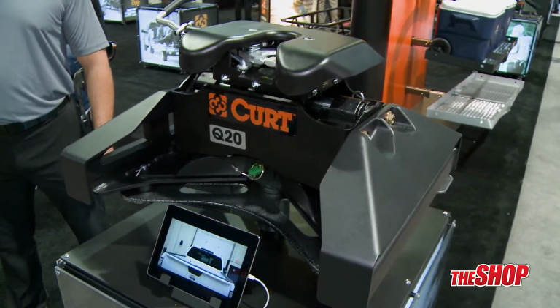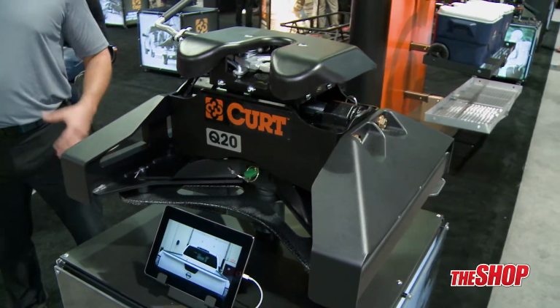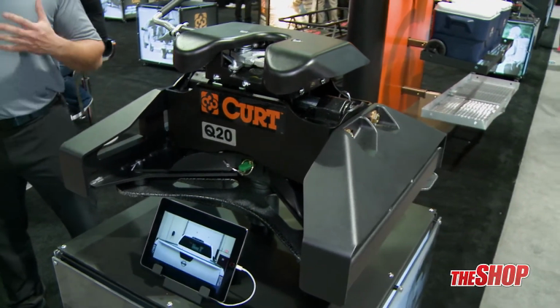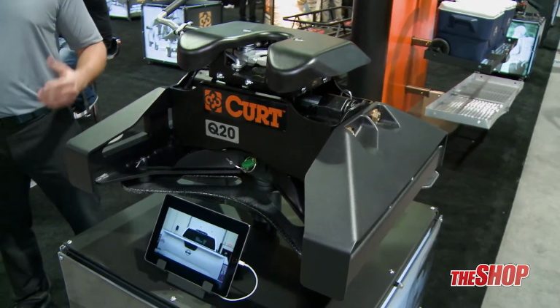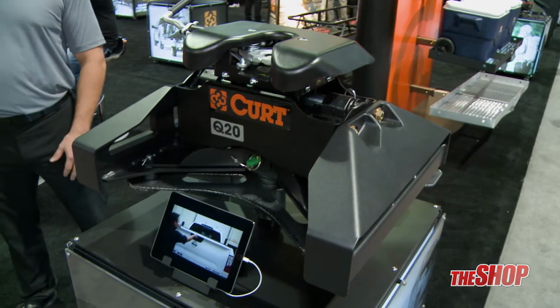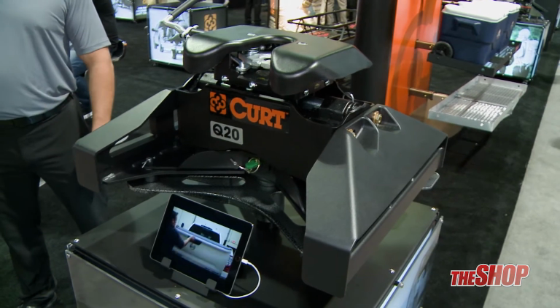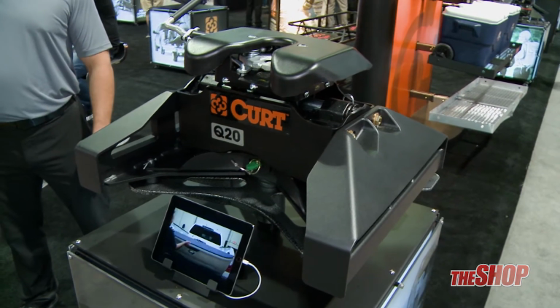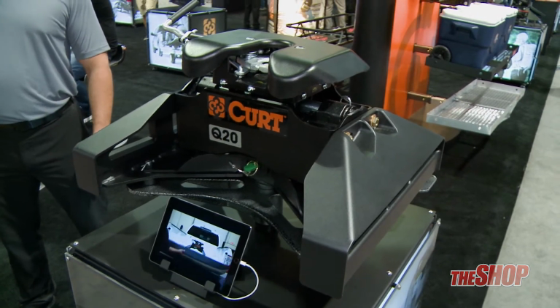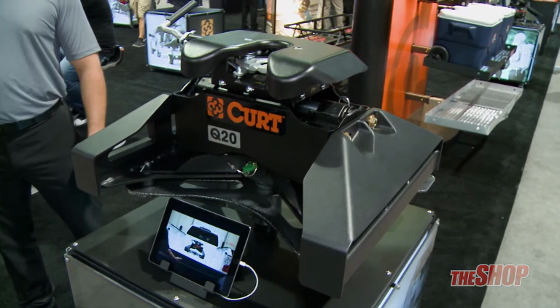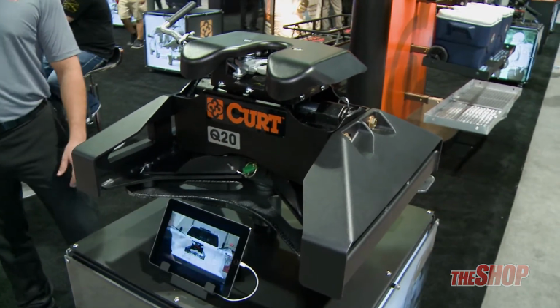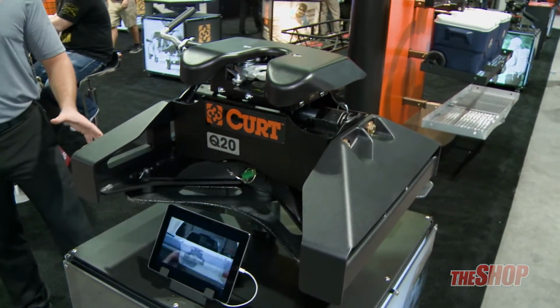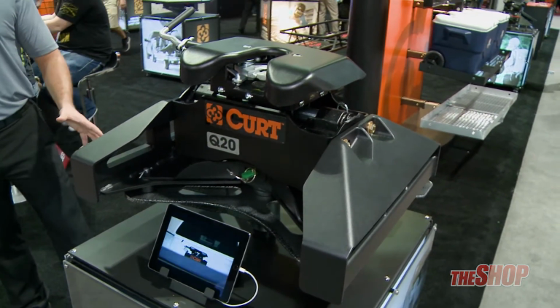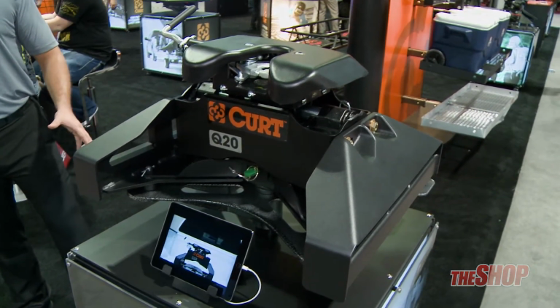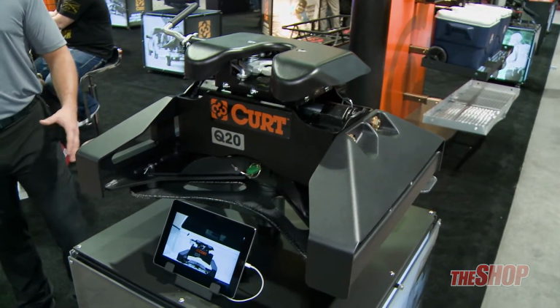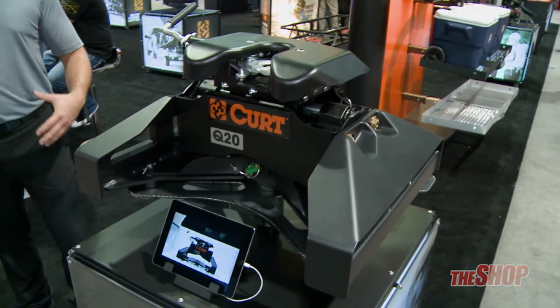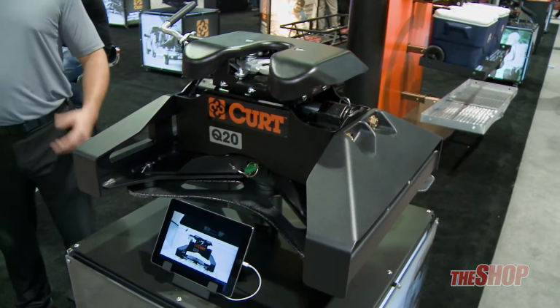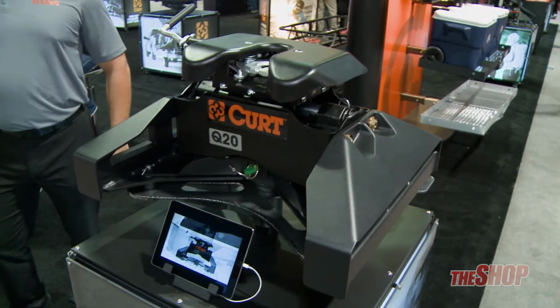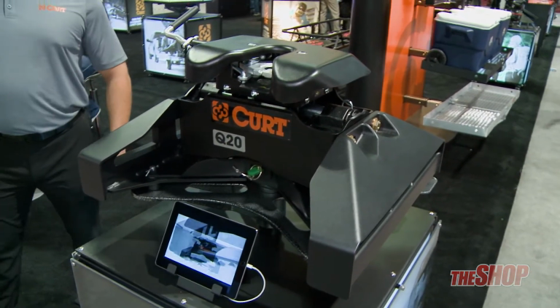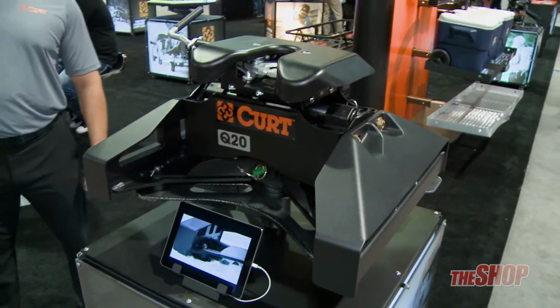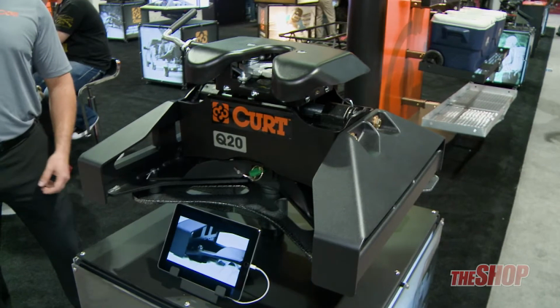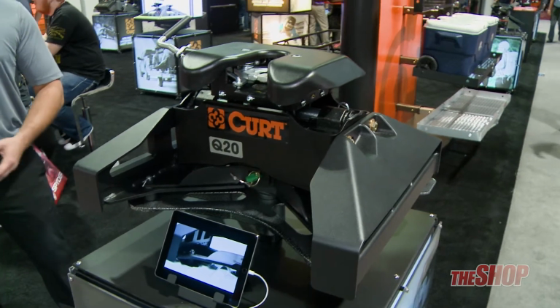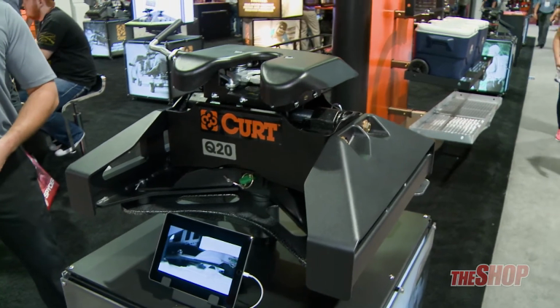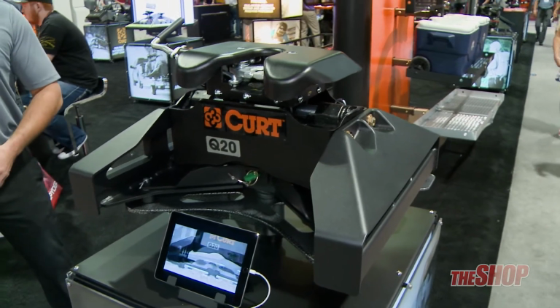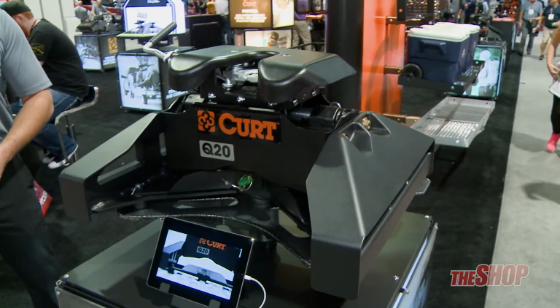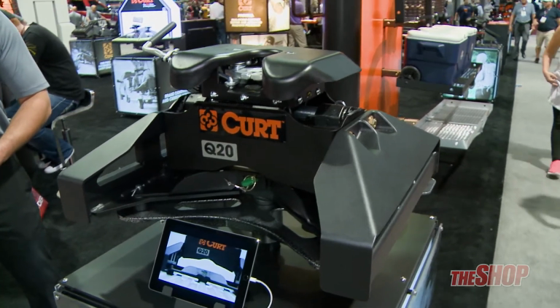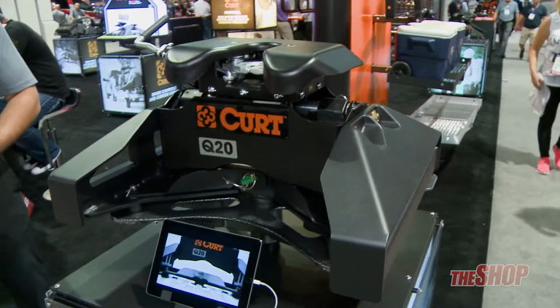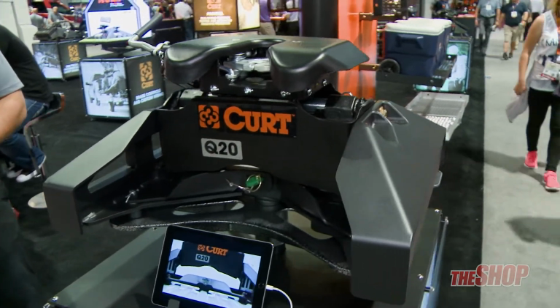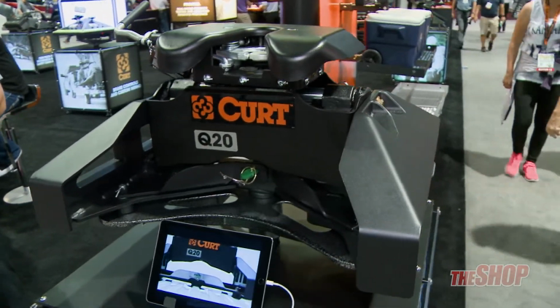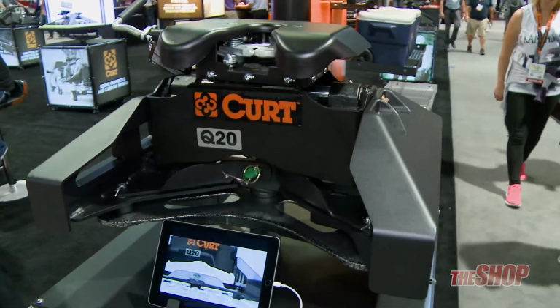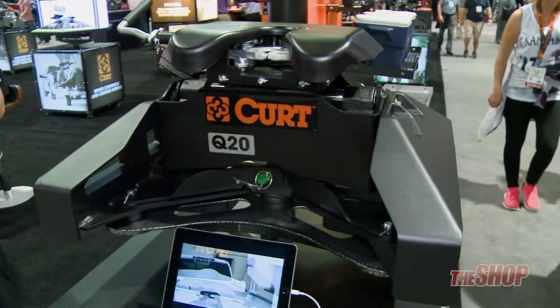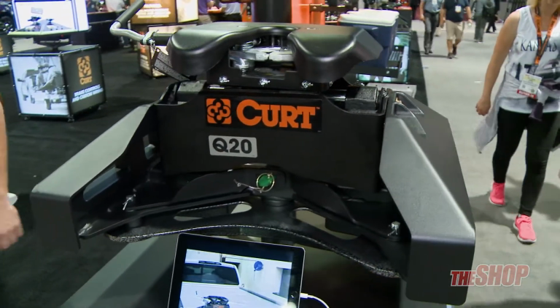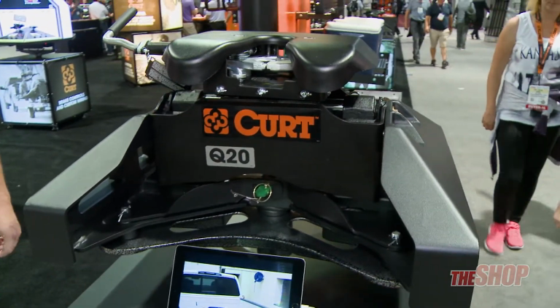This is the fifth wheel mount we're looking at here. These legs work with our full line of fifth wheel products from the 16,000 pound capacity up to our 25,000 pound capacity.